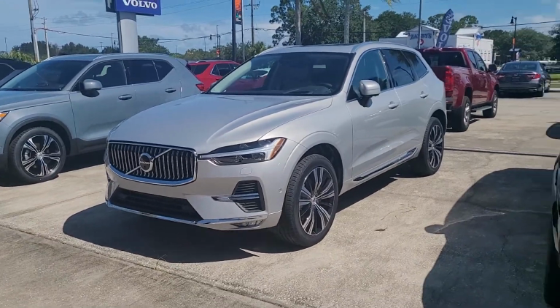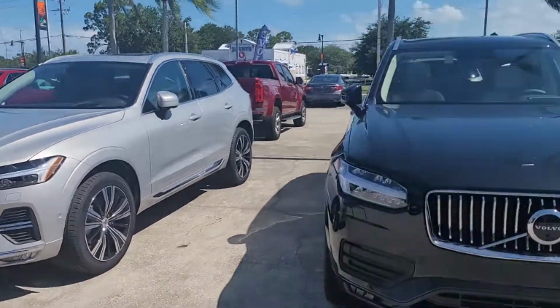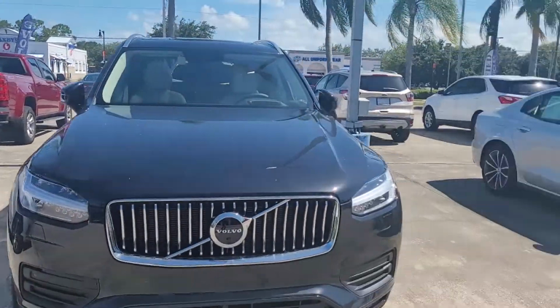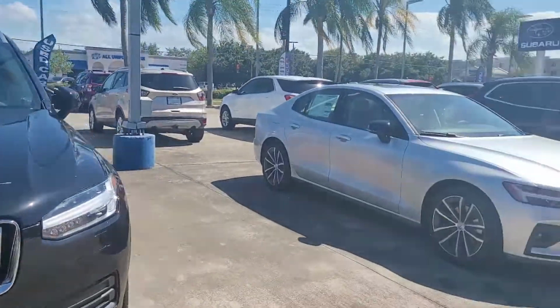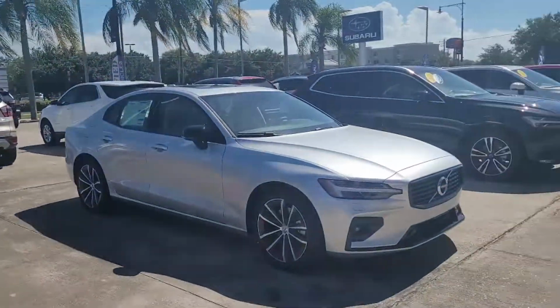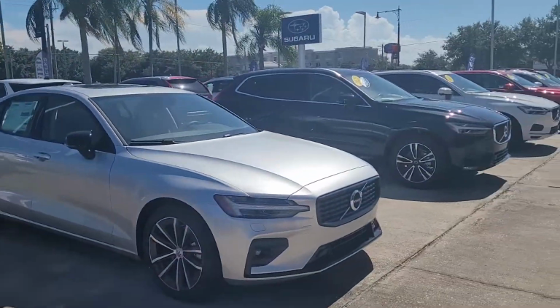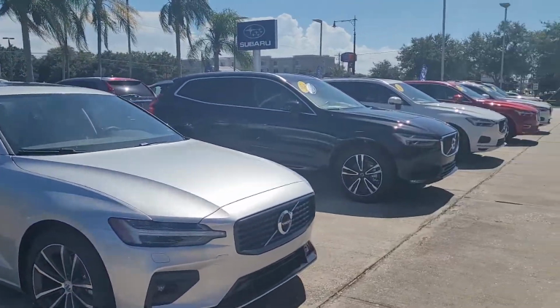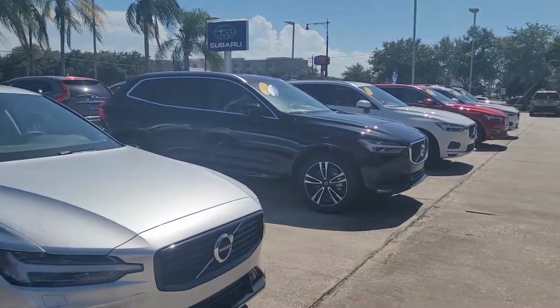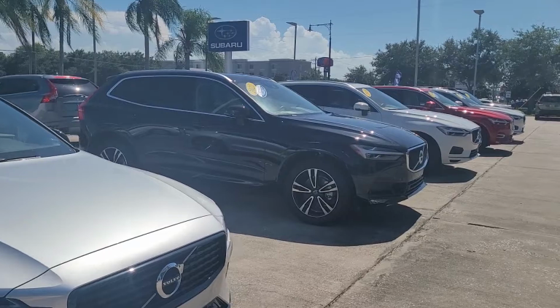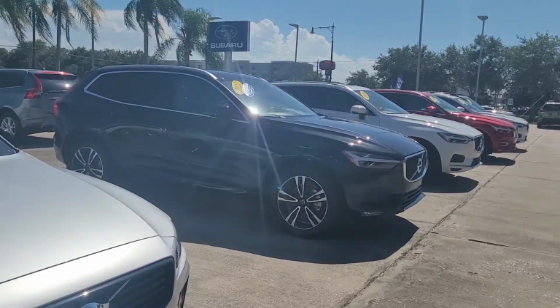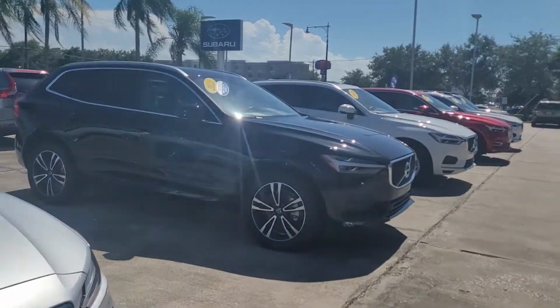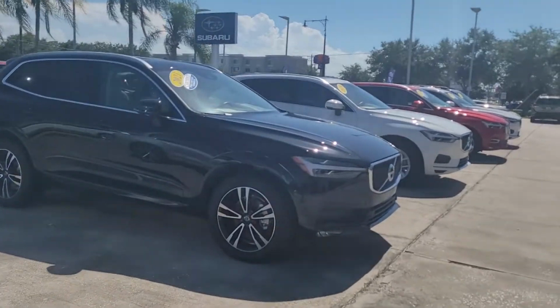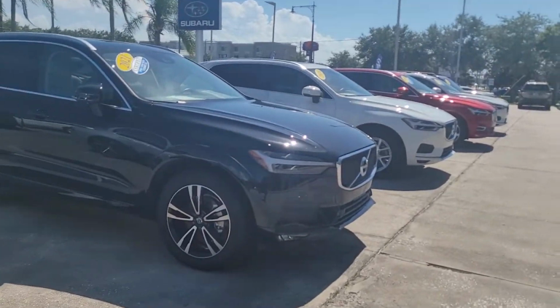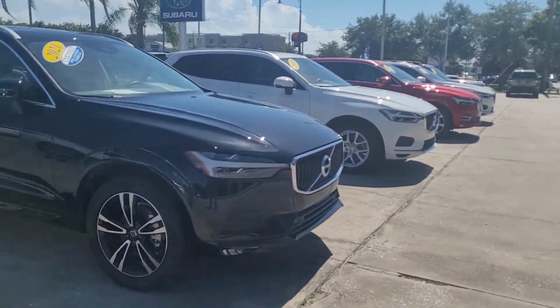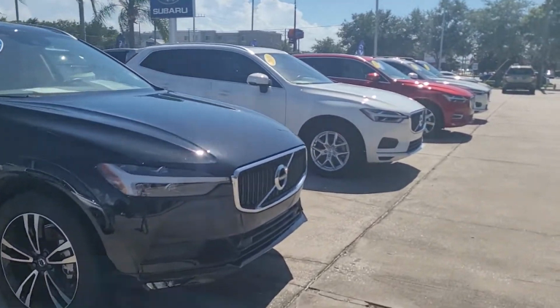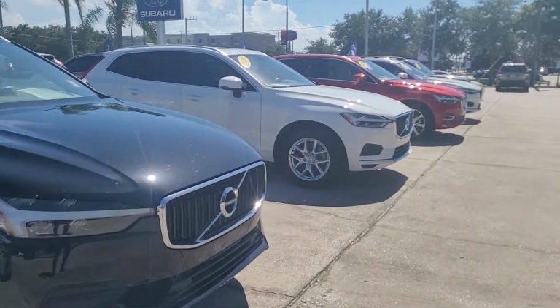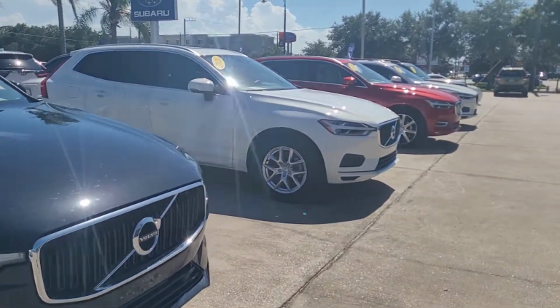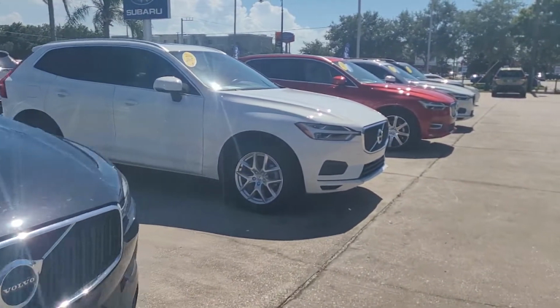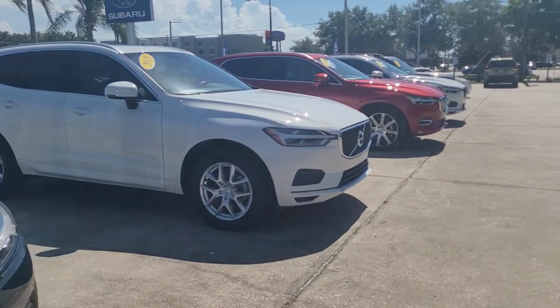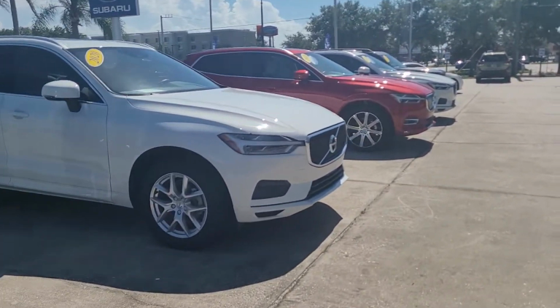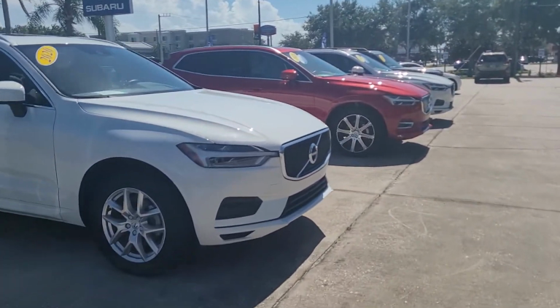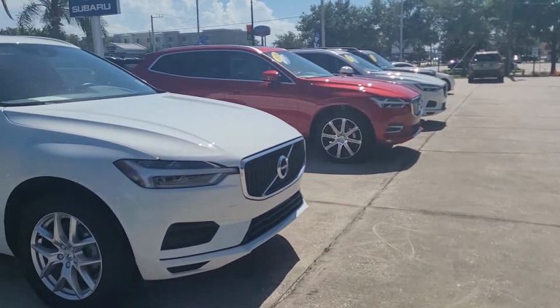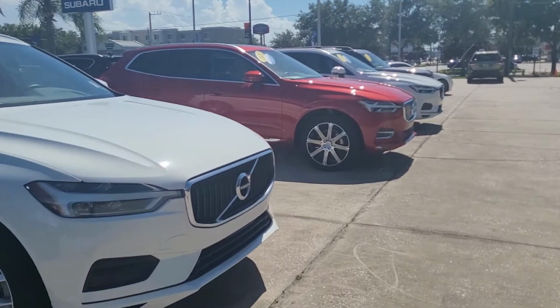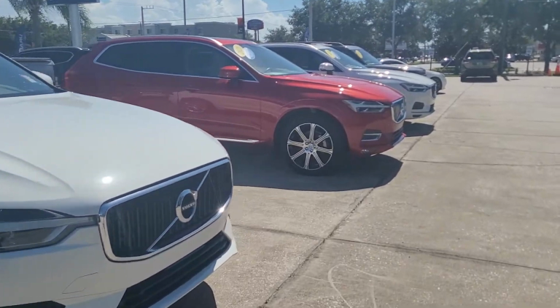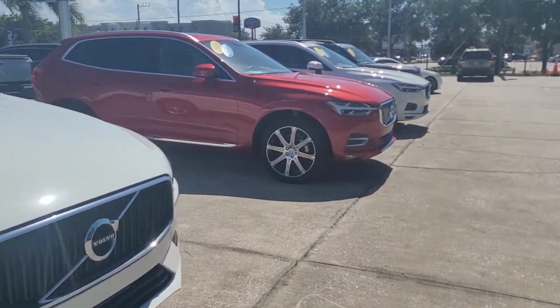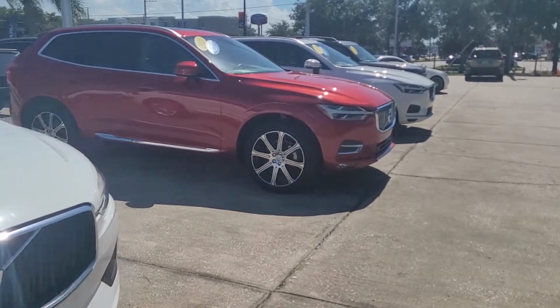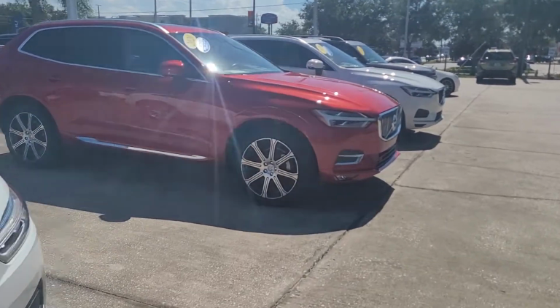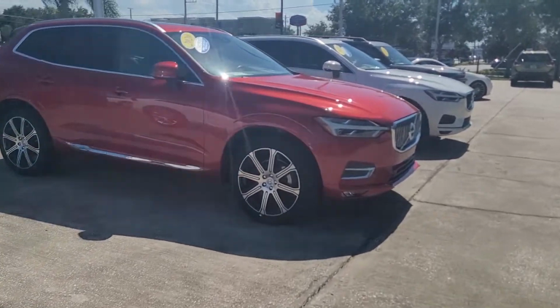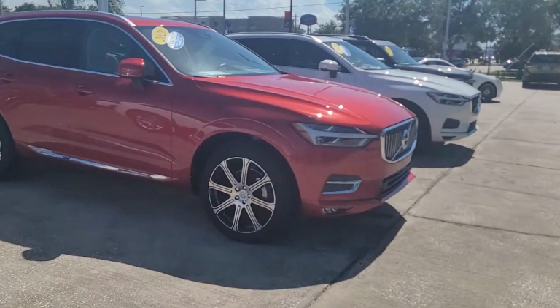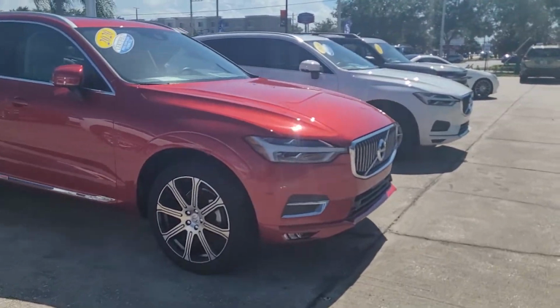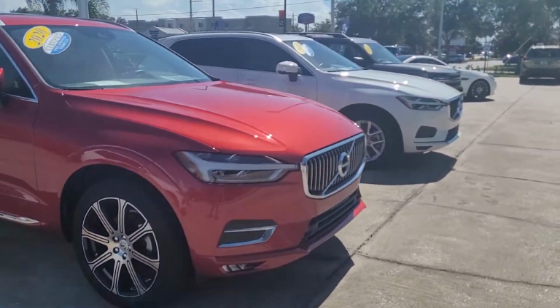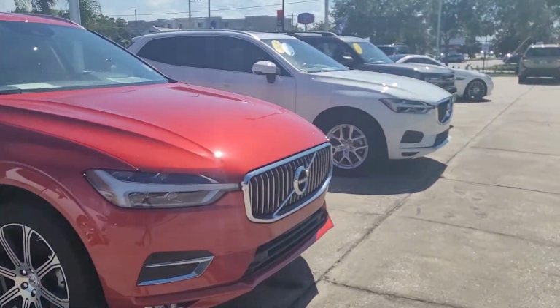We also have a few pre-owned XC60s ranging from 2020-2021. These are all I believe T5s, a couple inscriptions and a few Momentums.